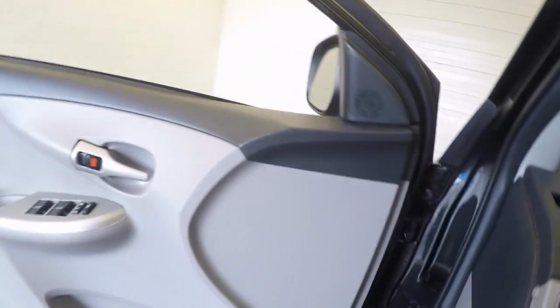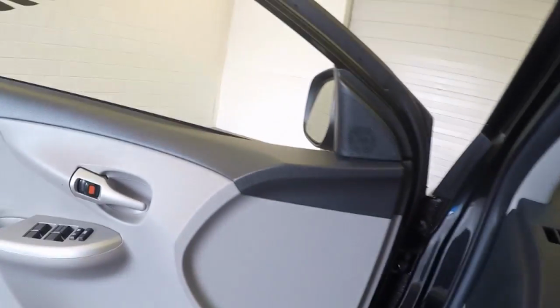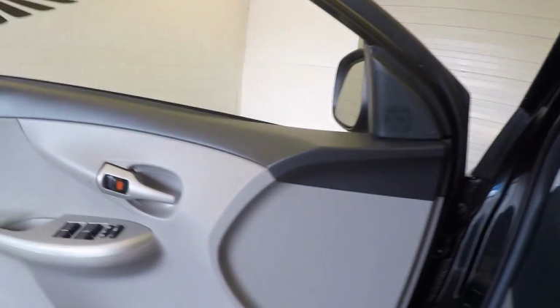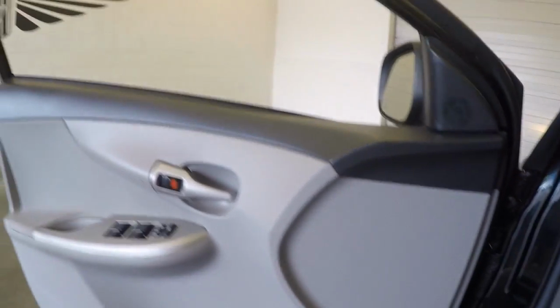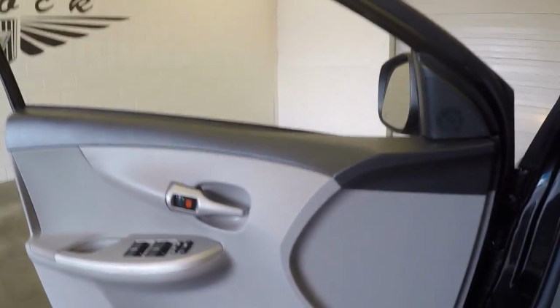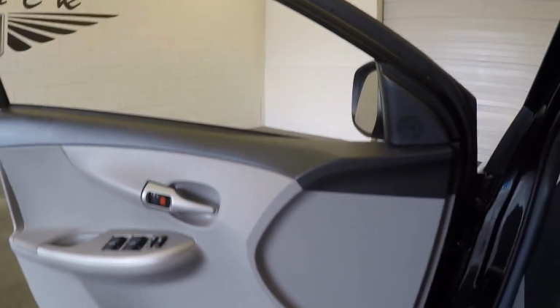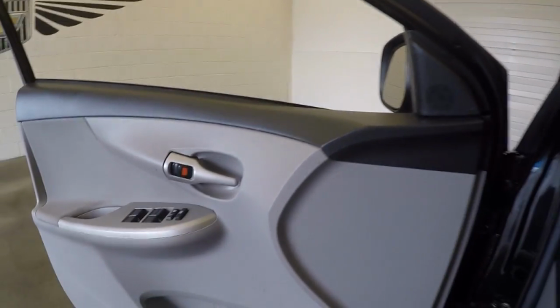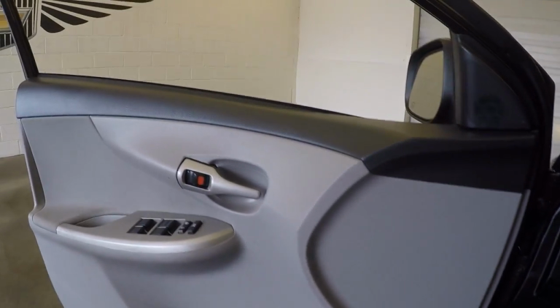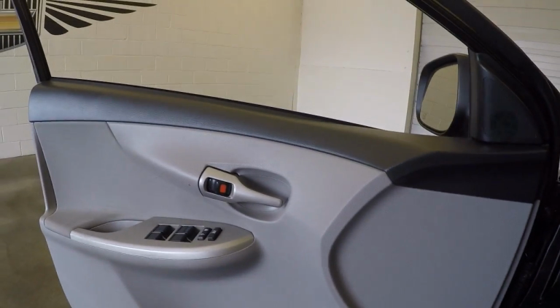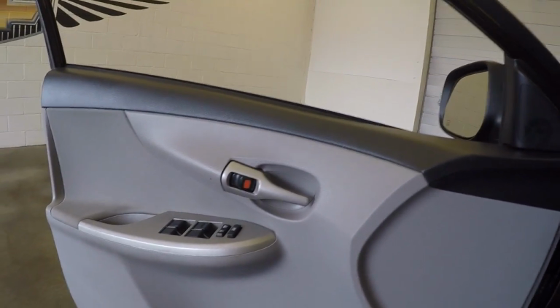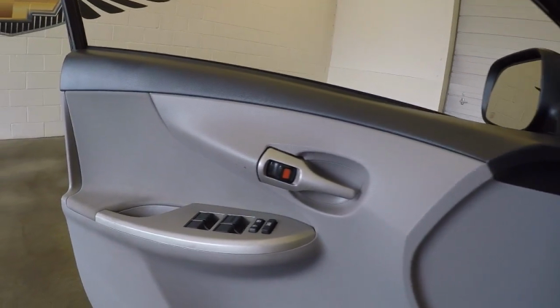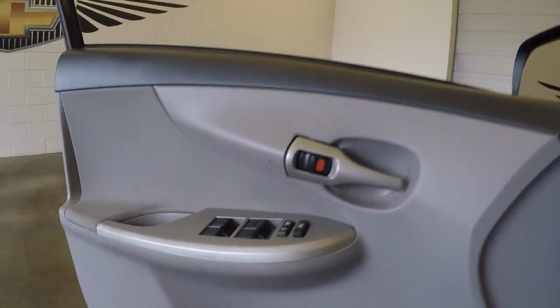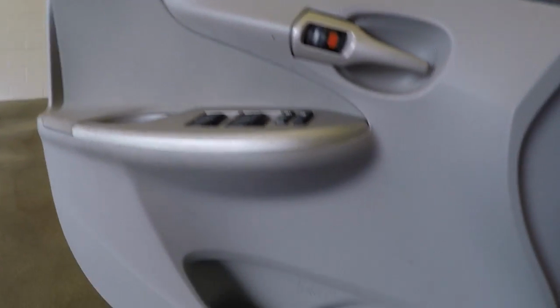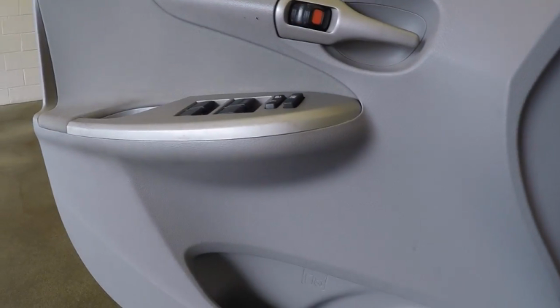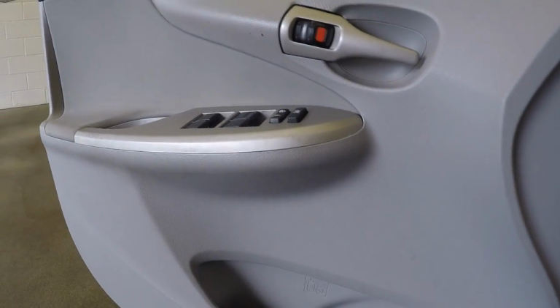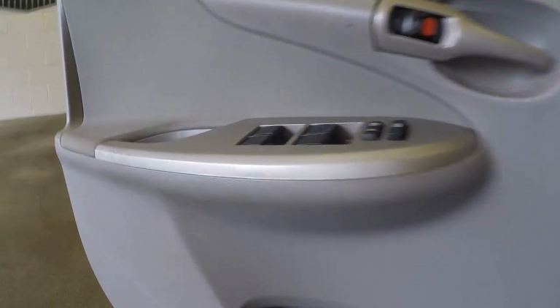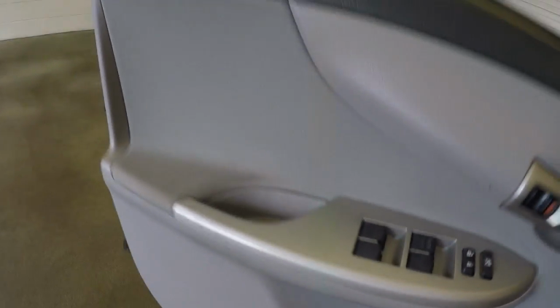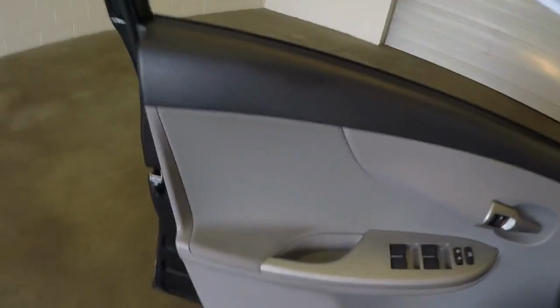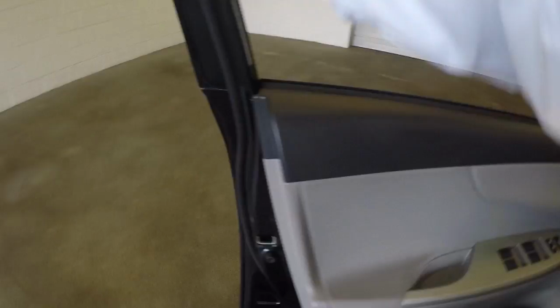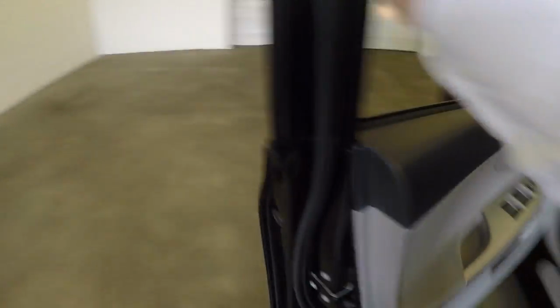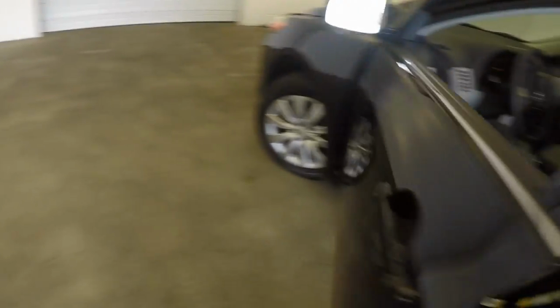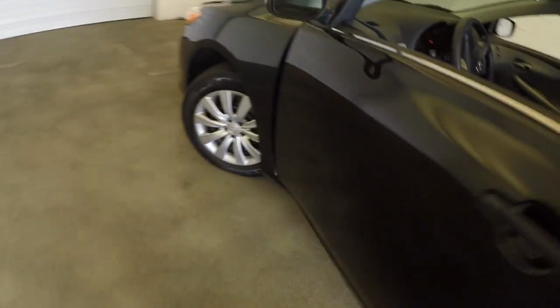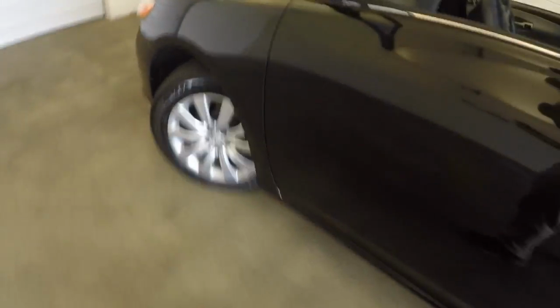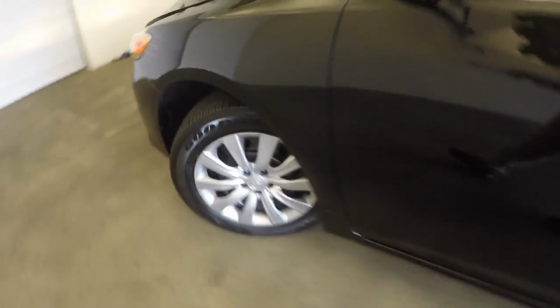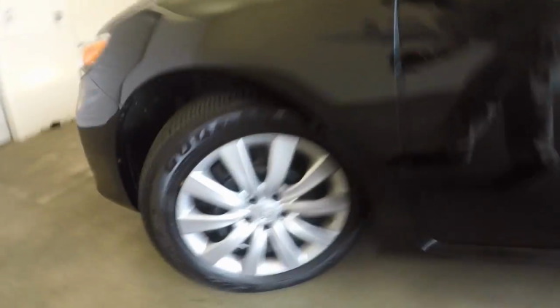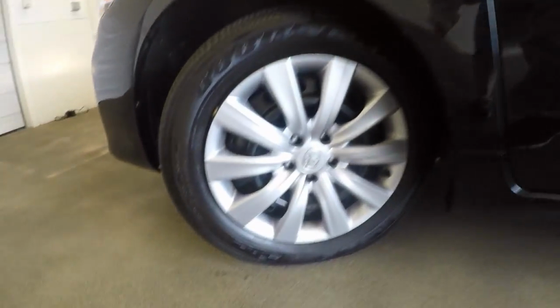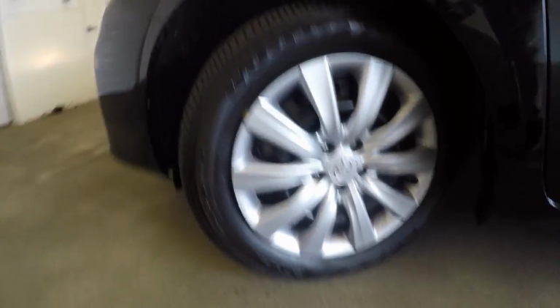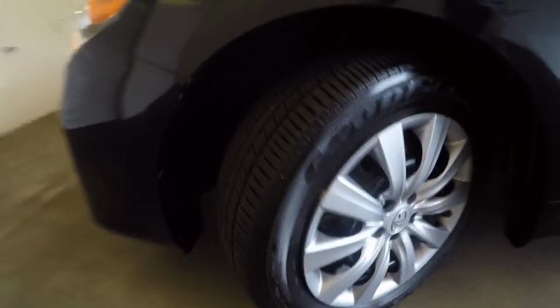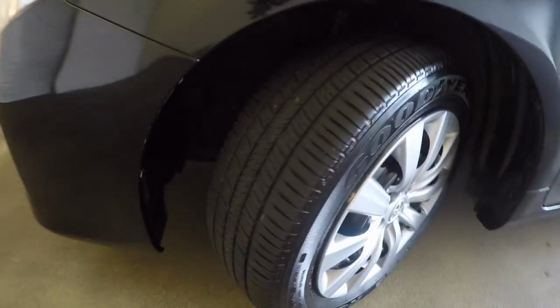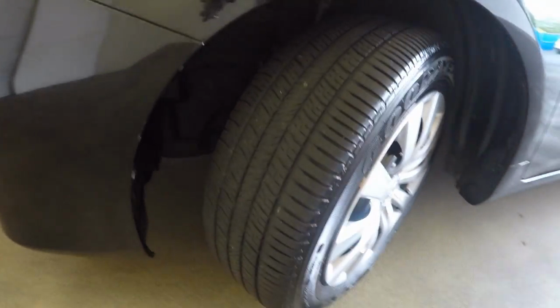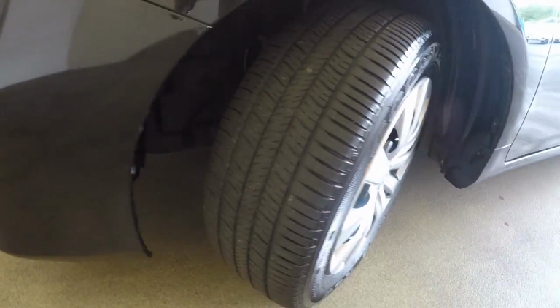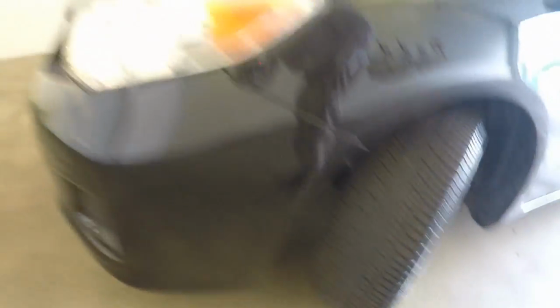This car only has about 14,500 miles — very low miles. And you get to see the nice tires.